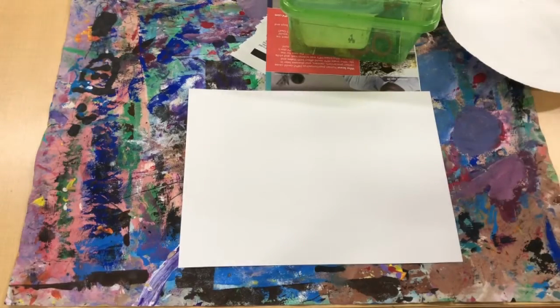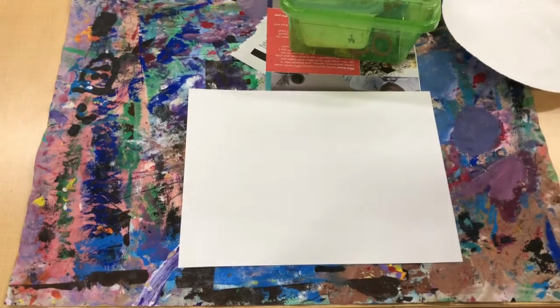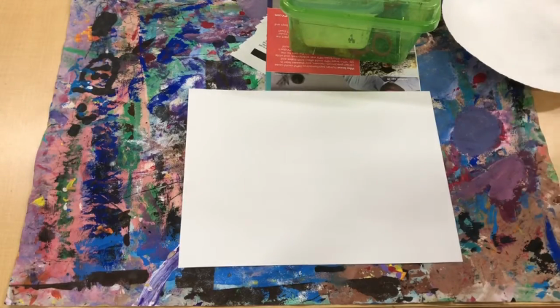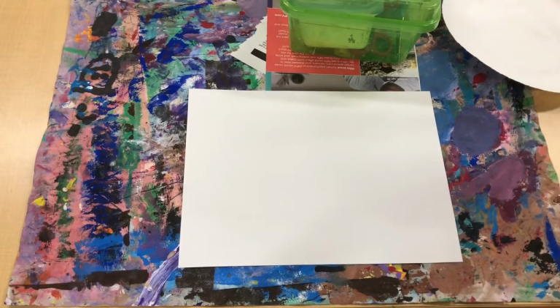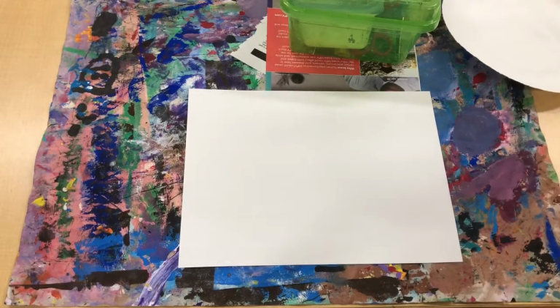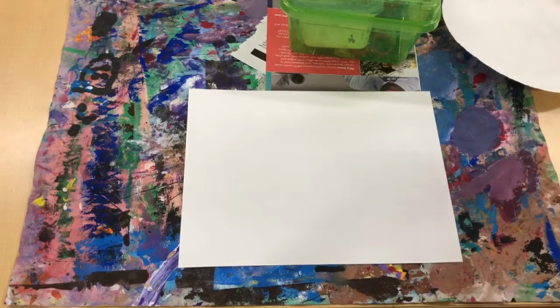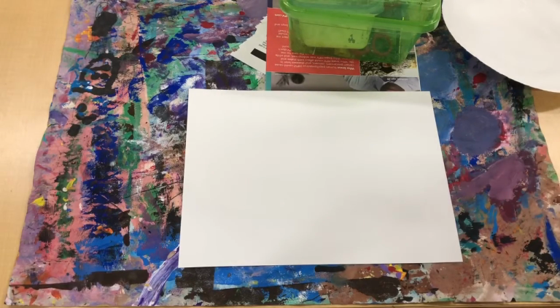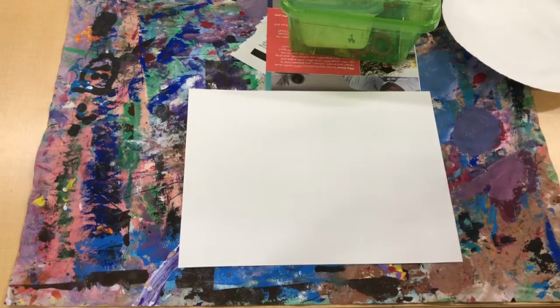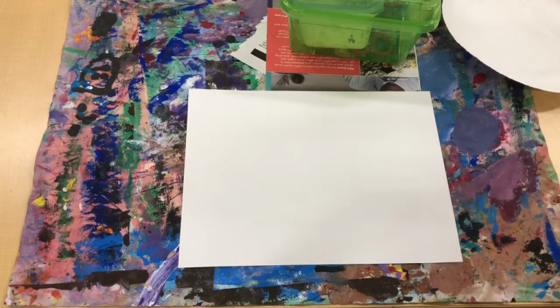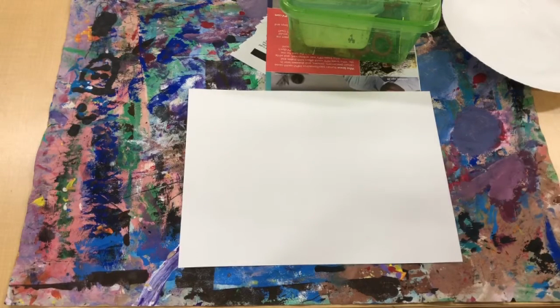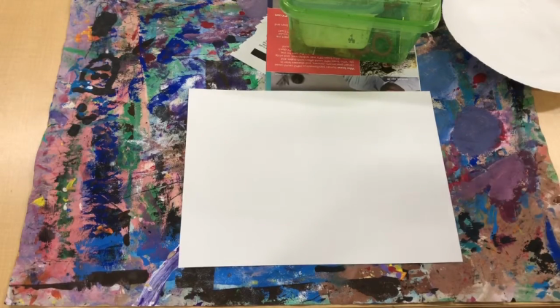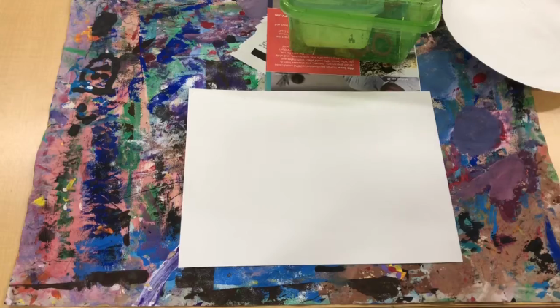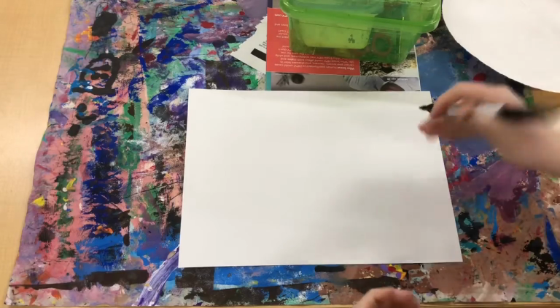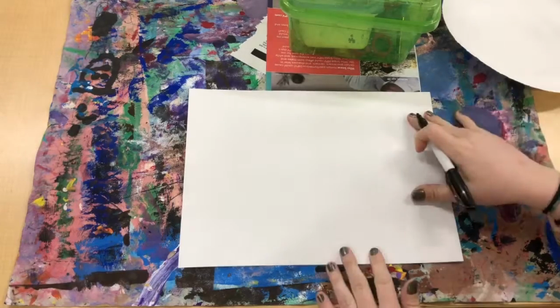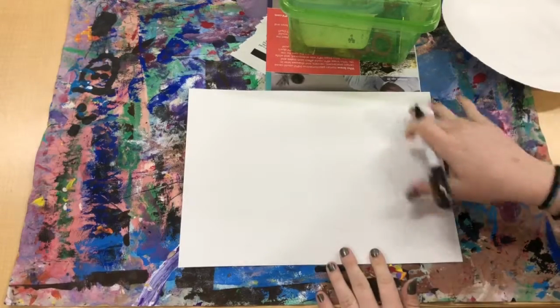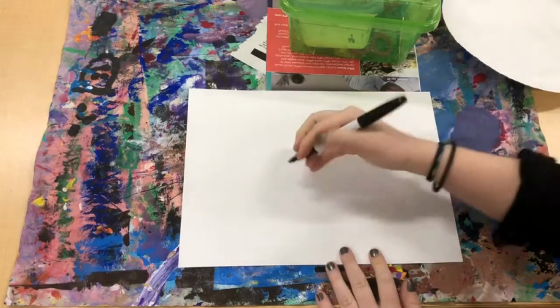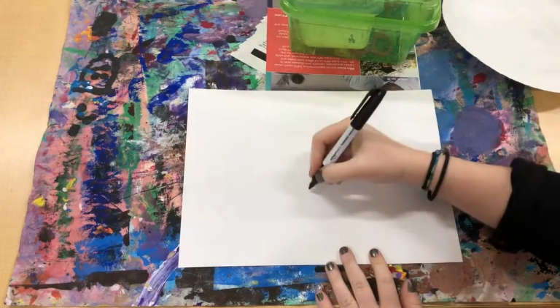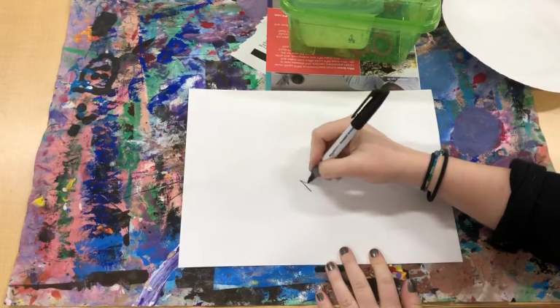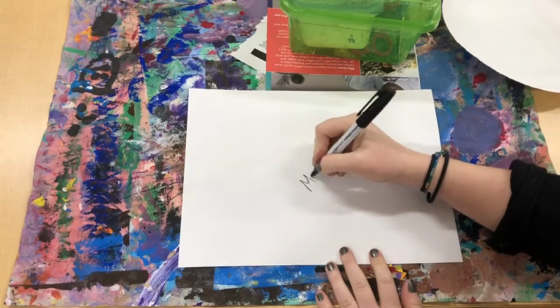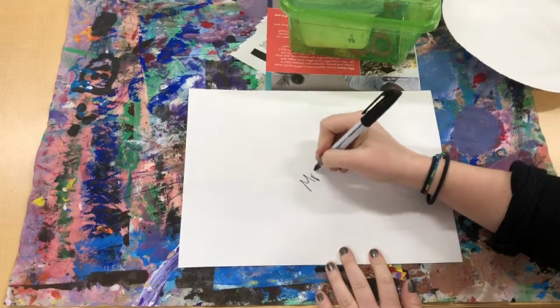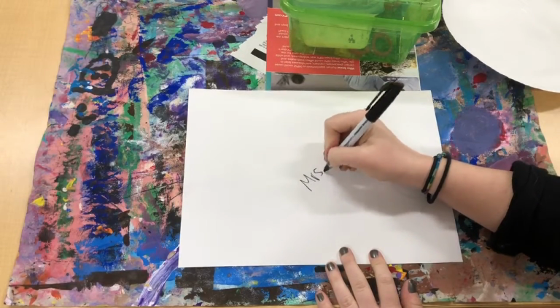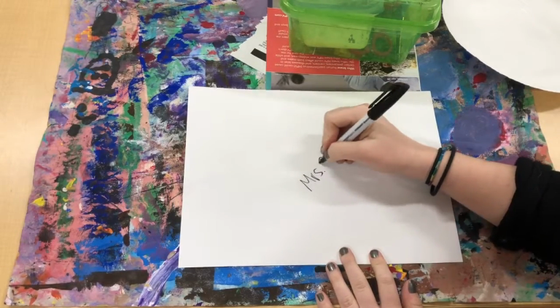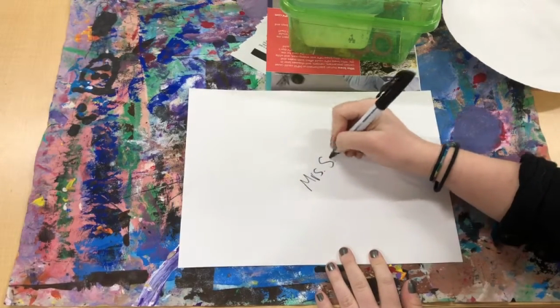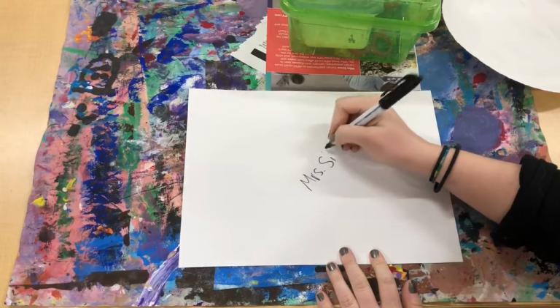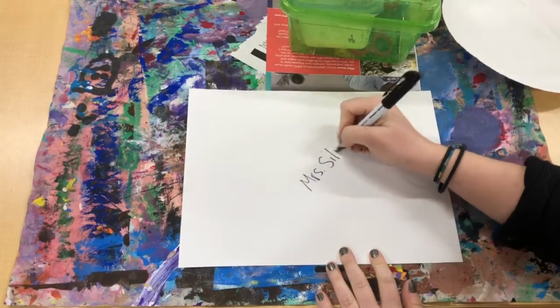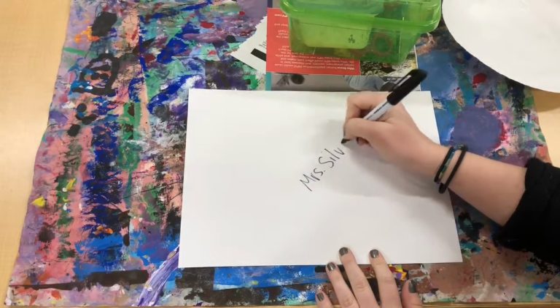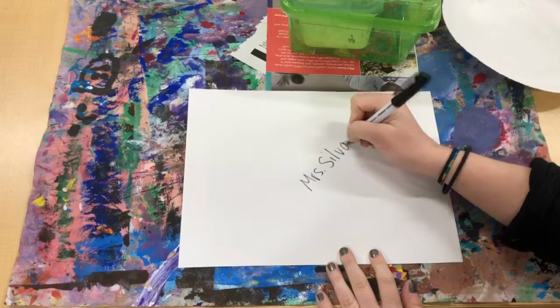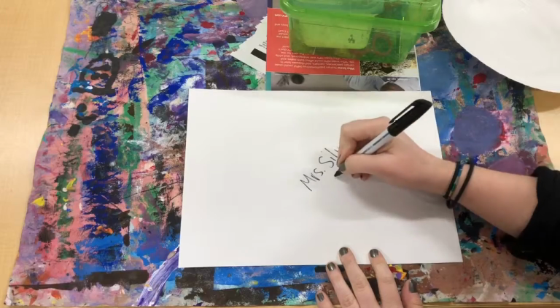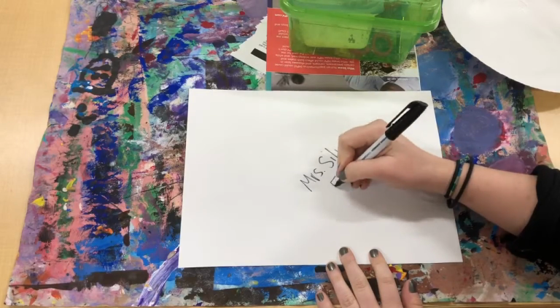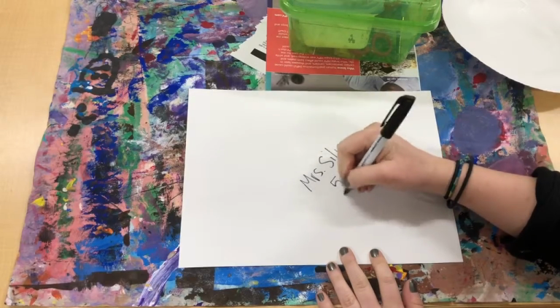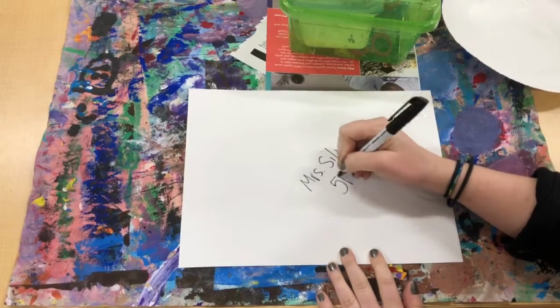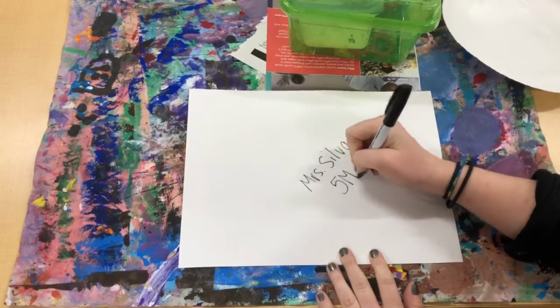Okay friends, here's the next step in our mixed-media masterpiece. Take a blank piece of paper, write your name and teacher code on the back.